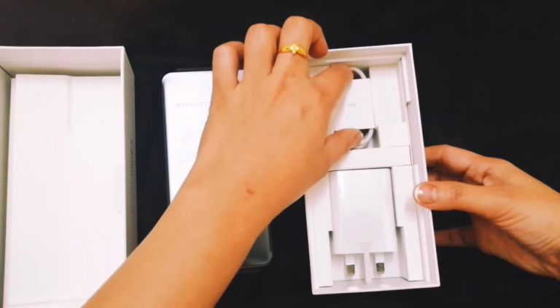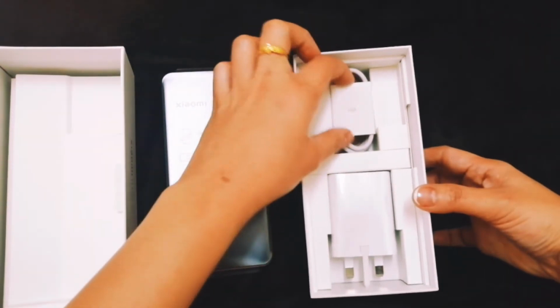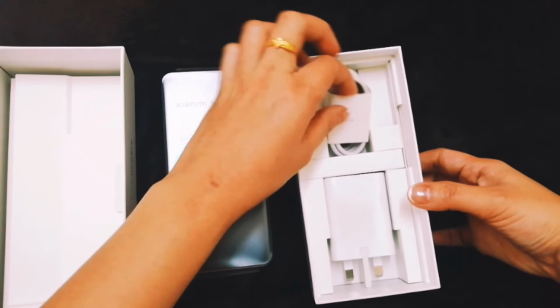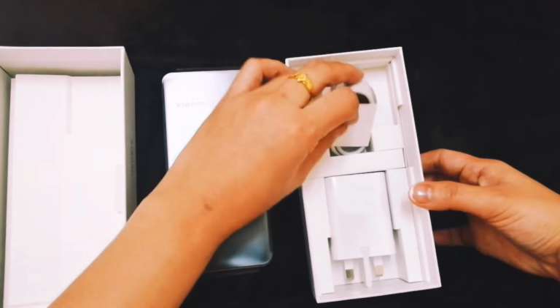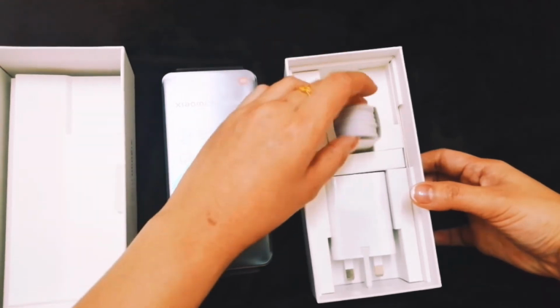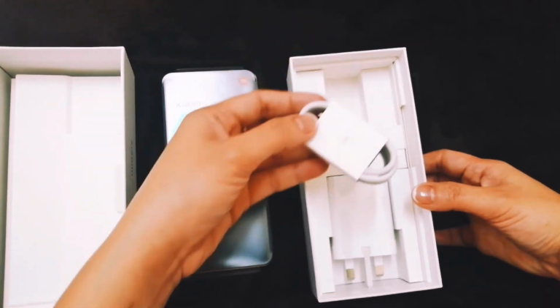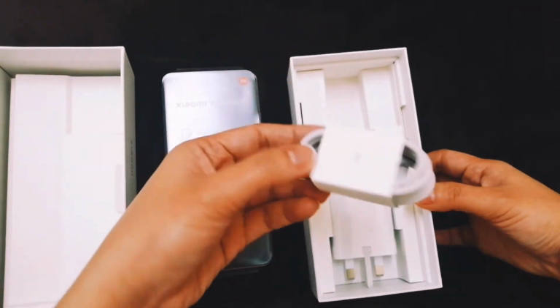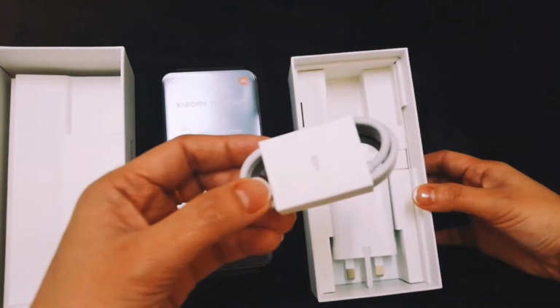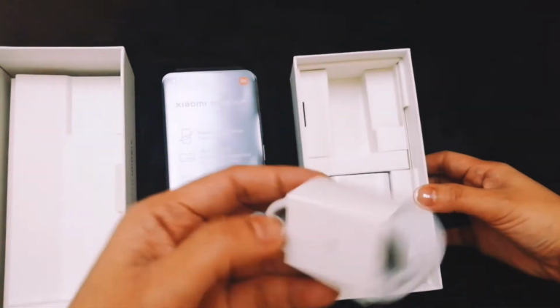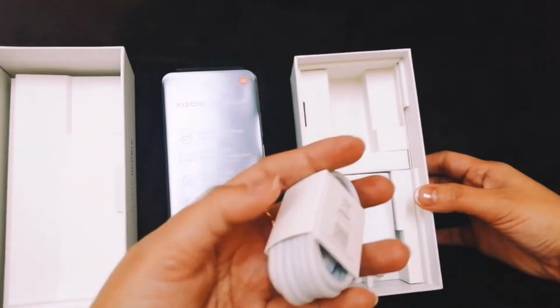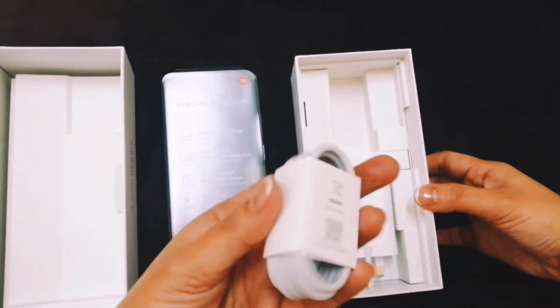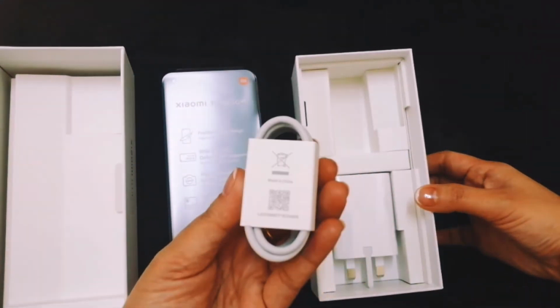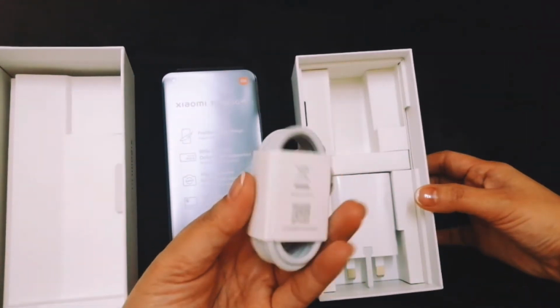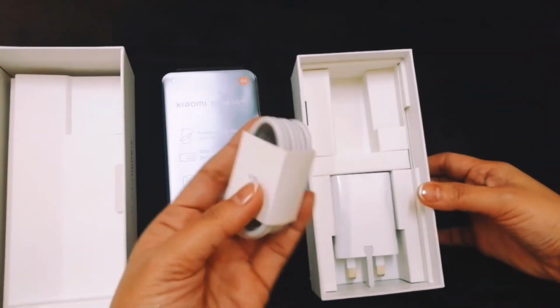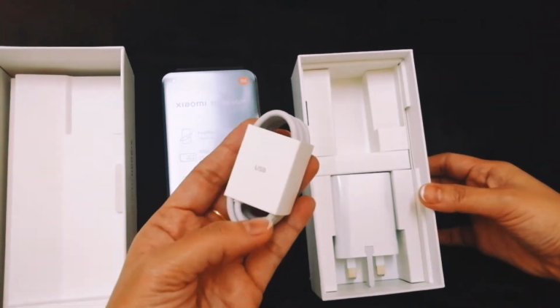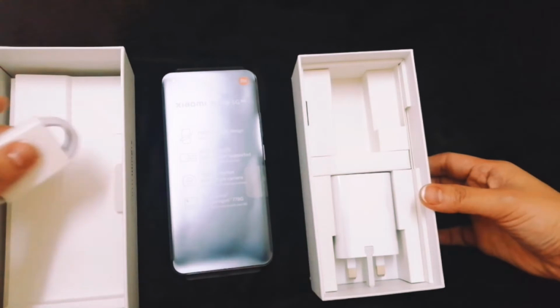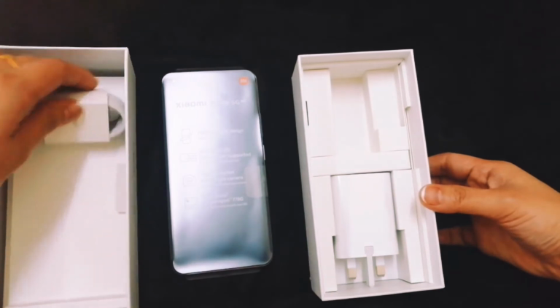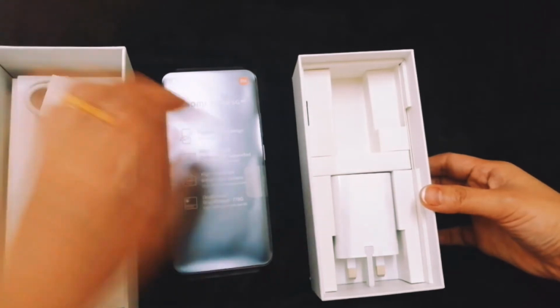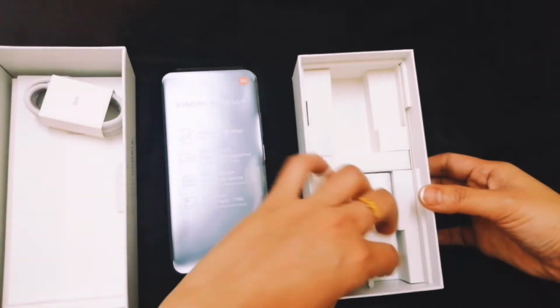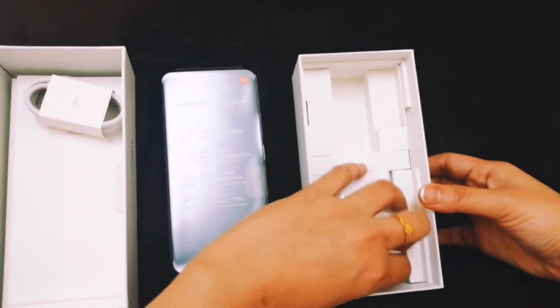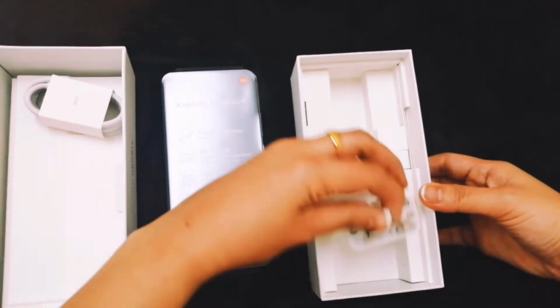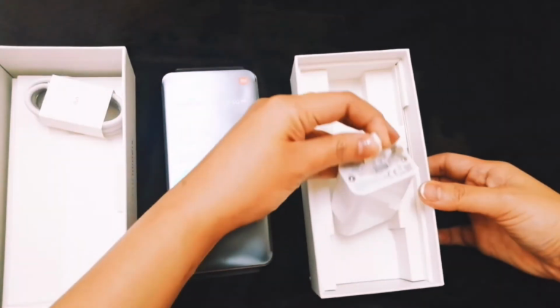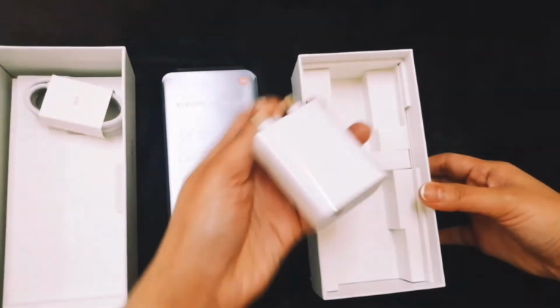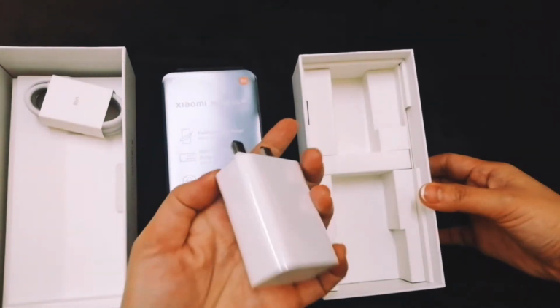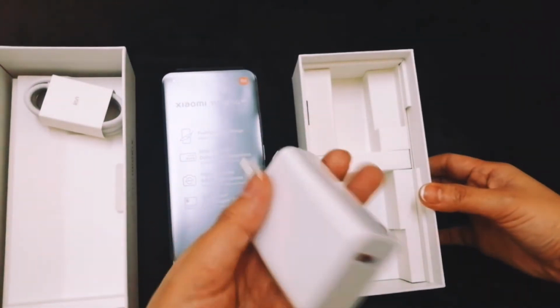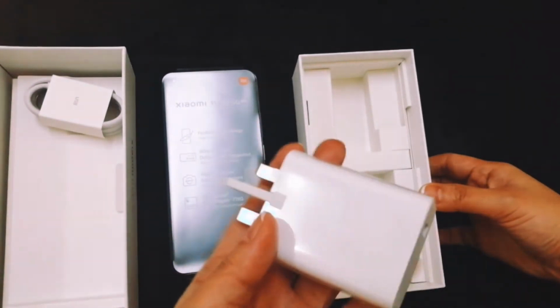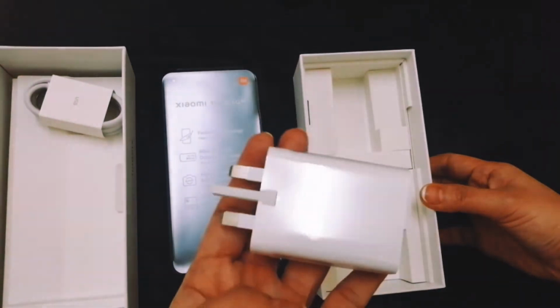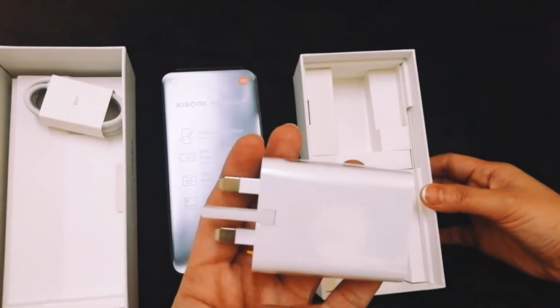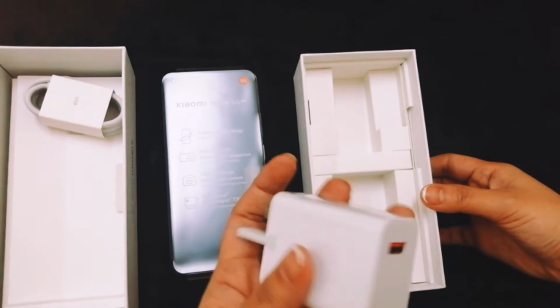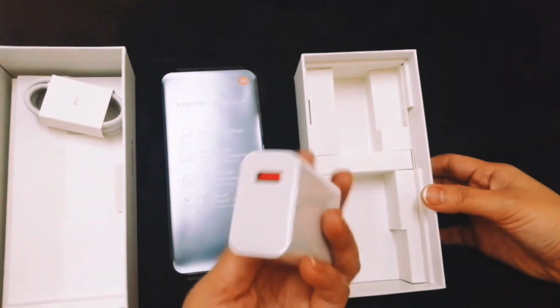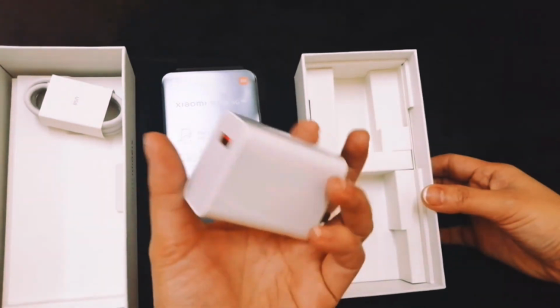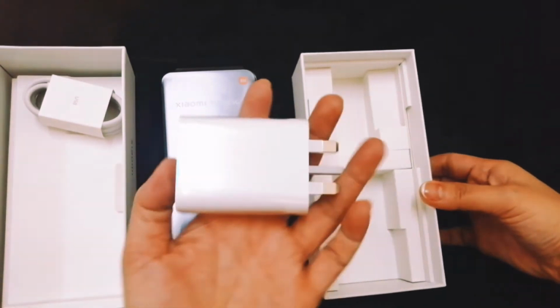Also included in the box: a USB Type-C cable and an adapter.